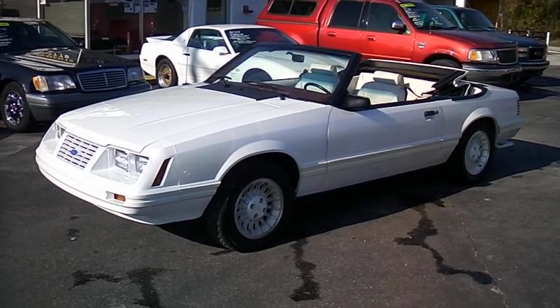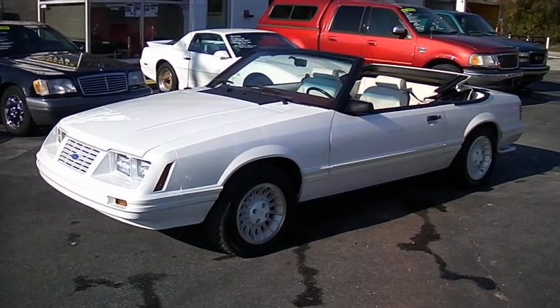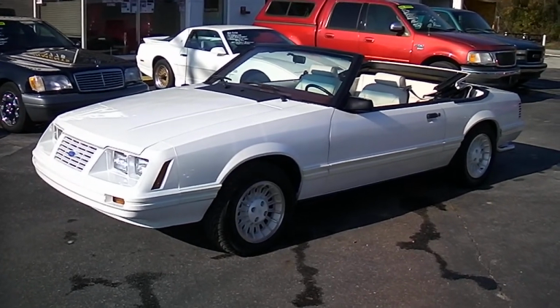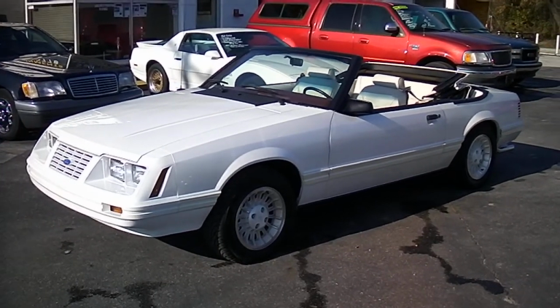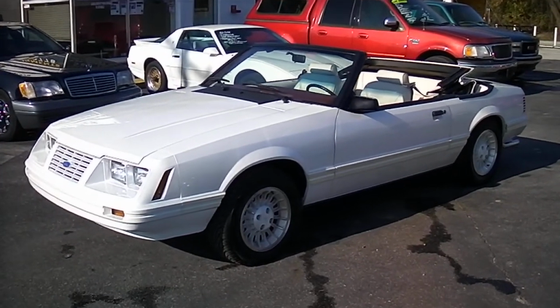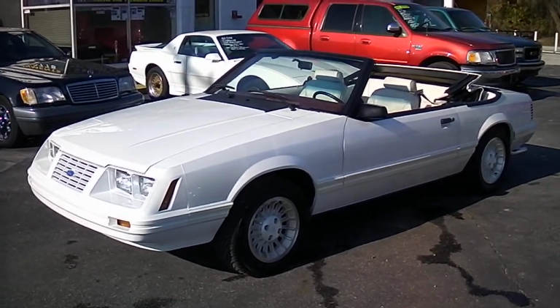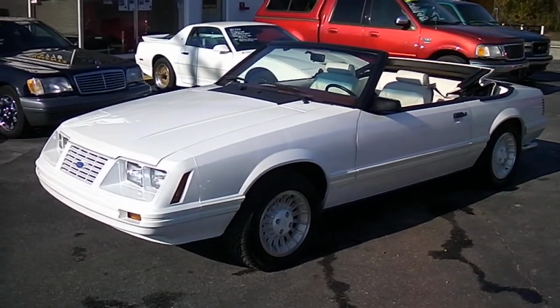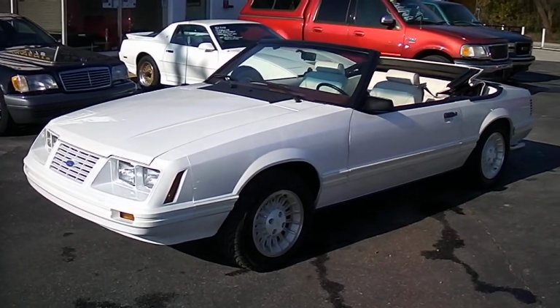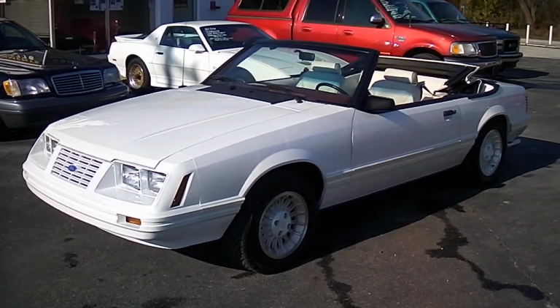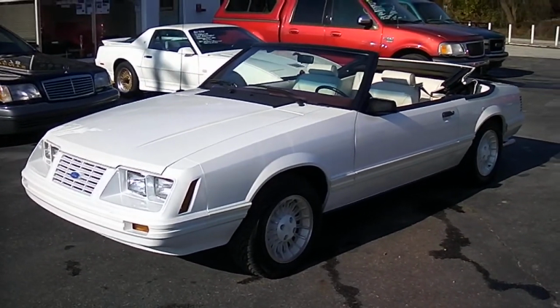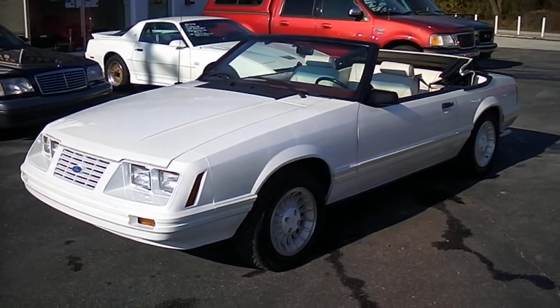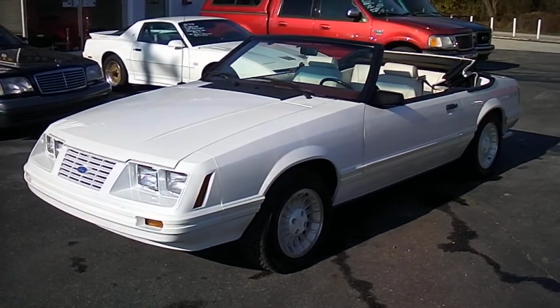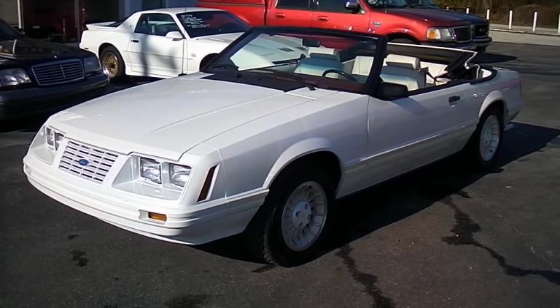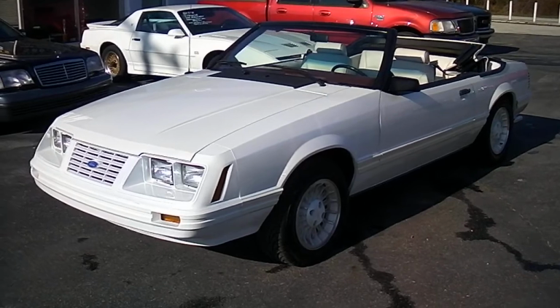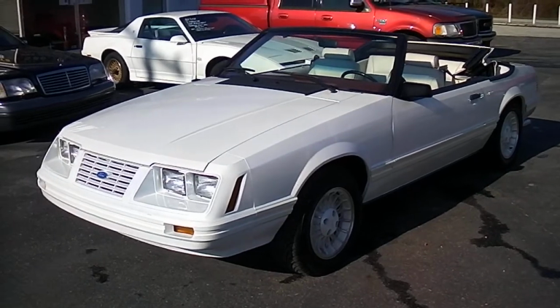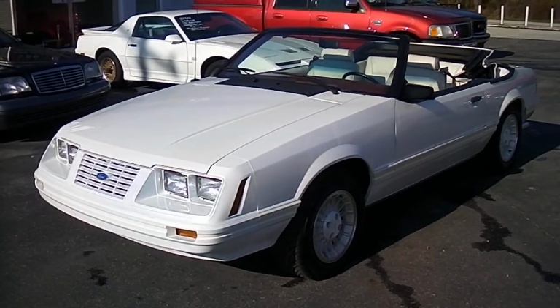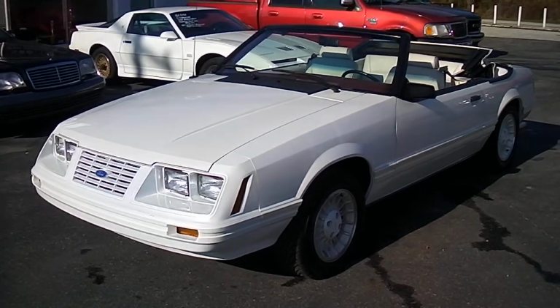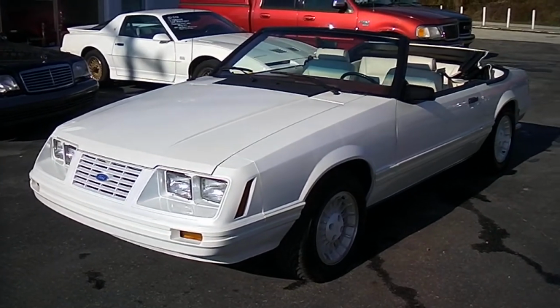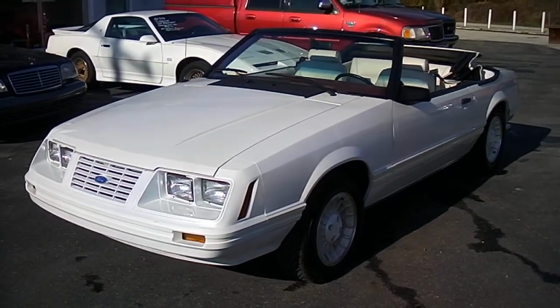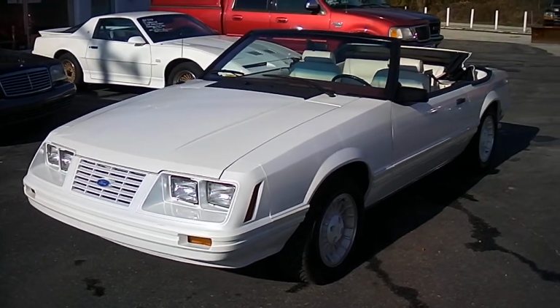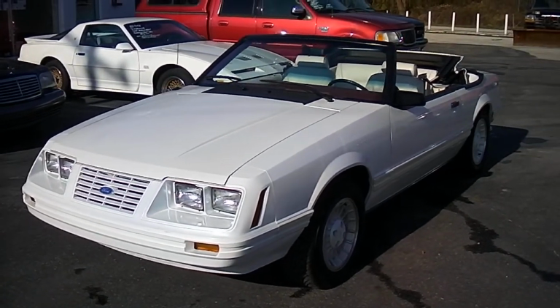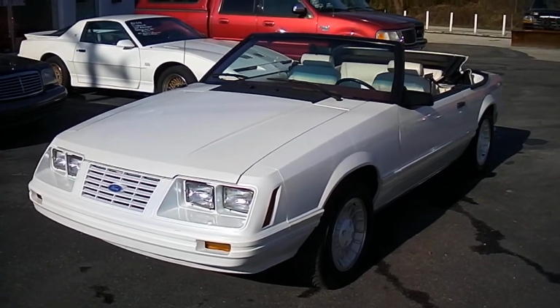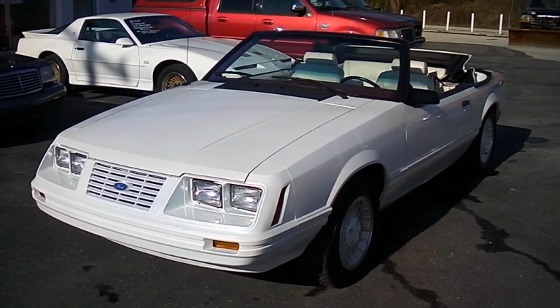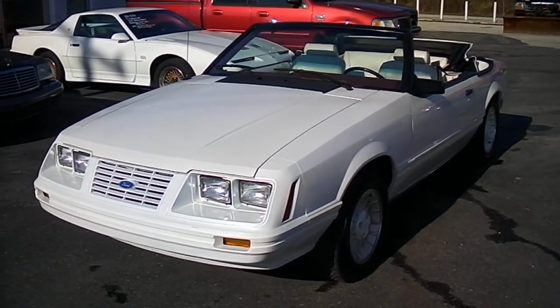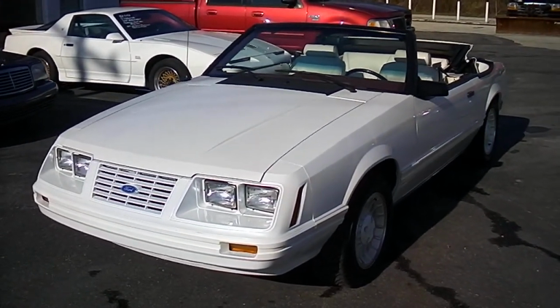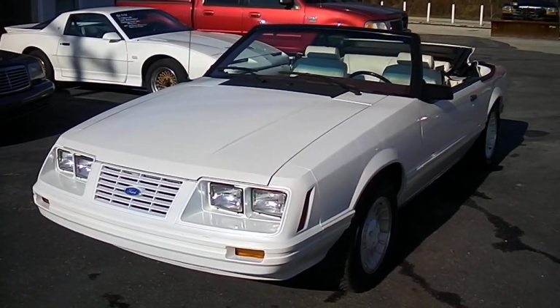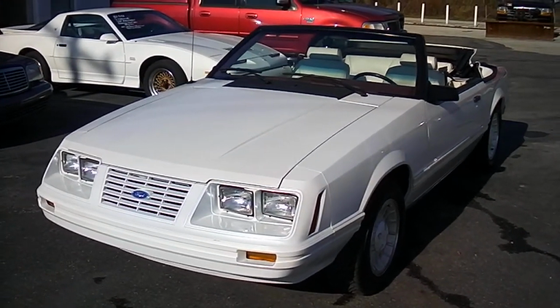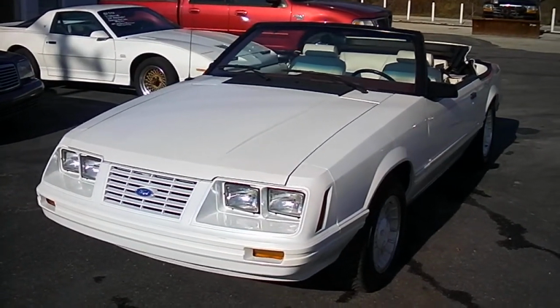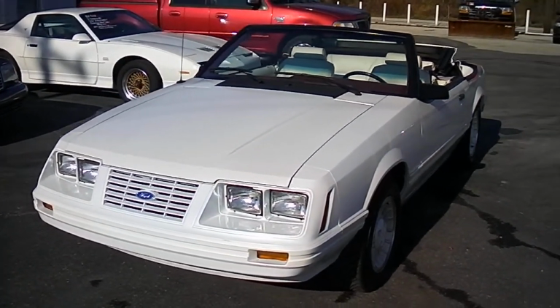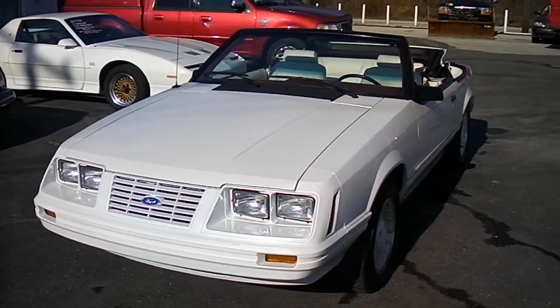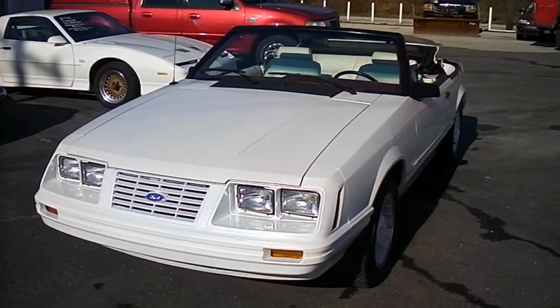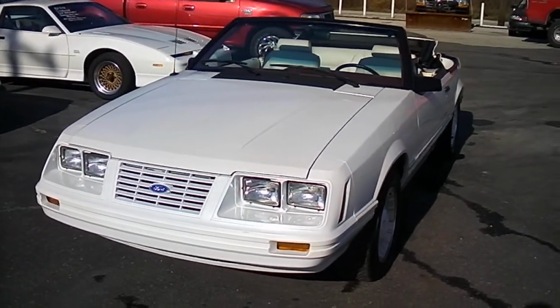Hello everyone, David here at Showdown. Today we're going to do a quick walk around. This is a 1984 LX Mustang Convertible.